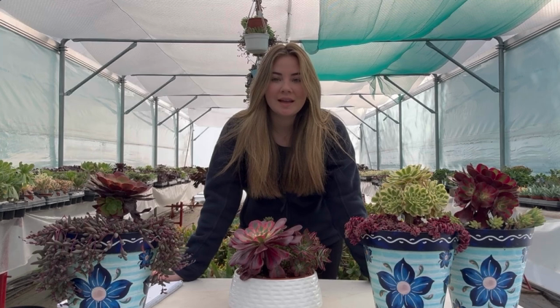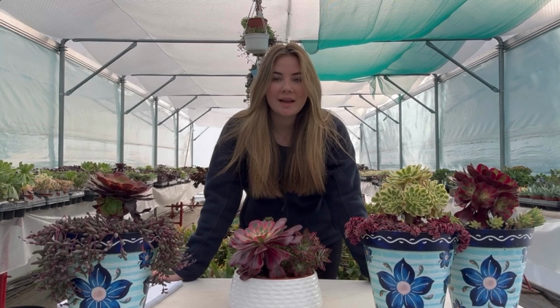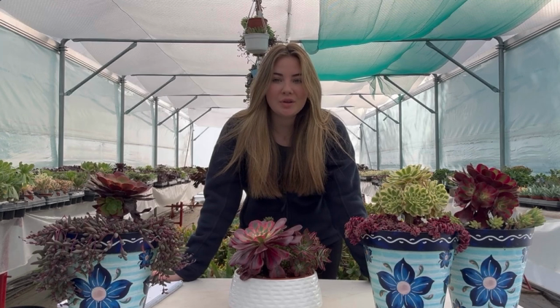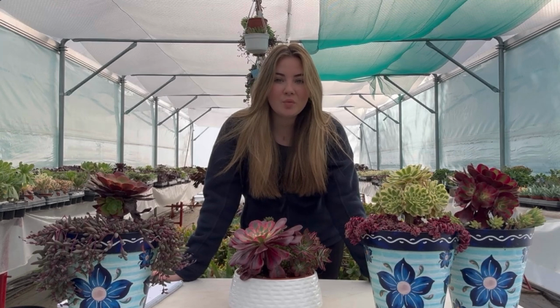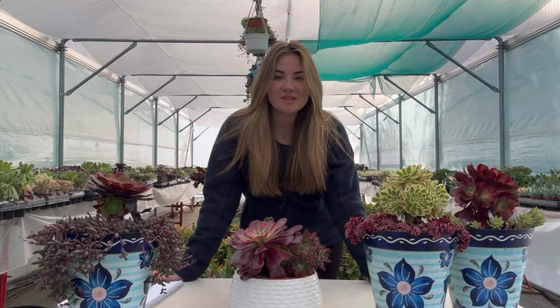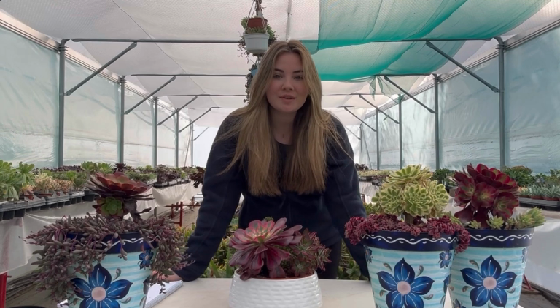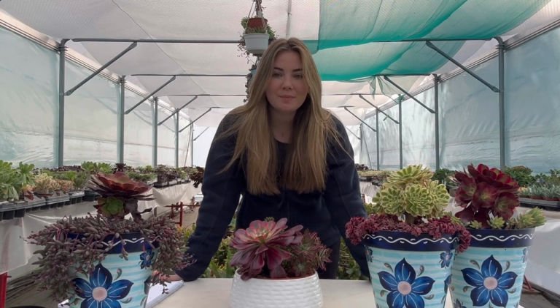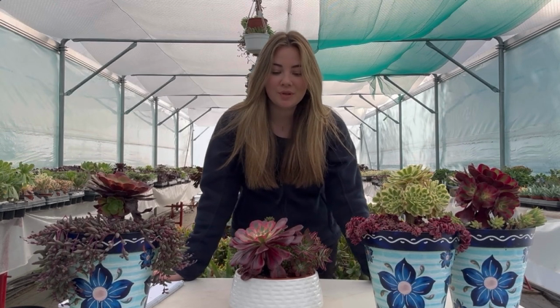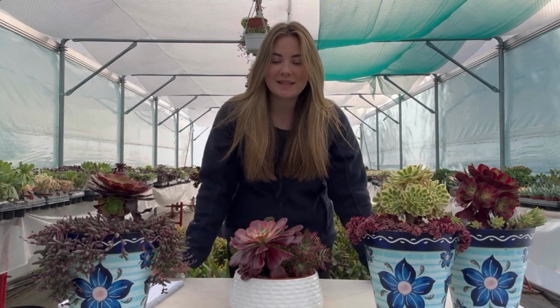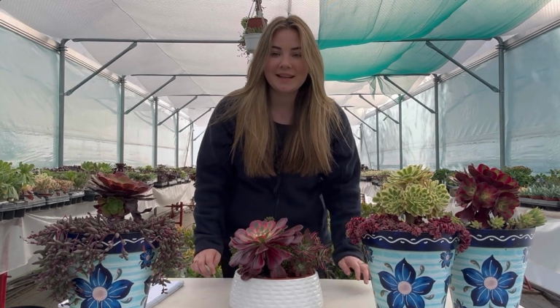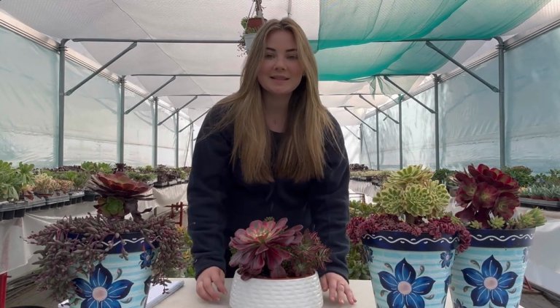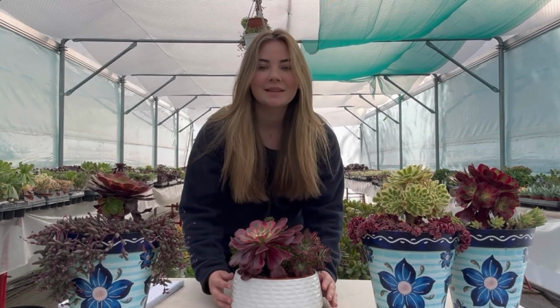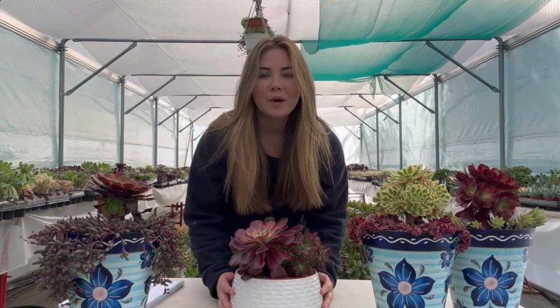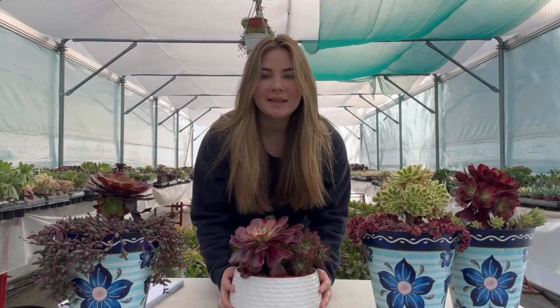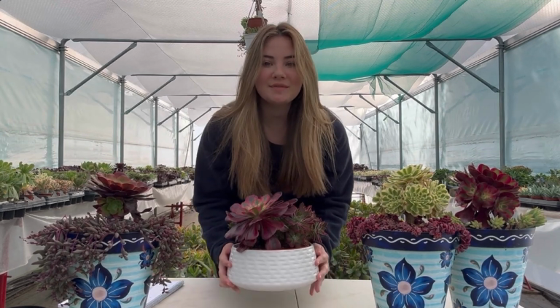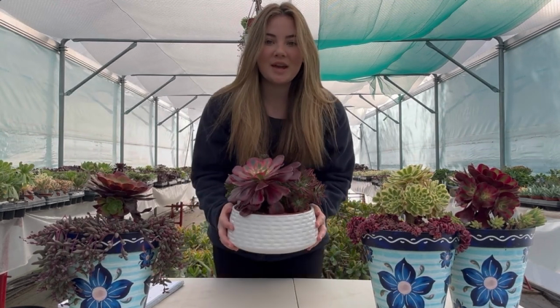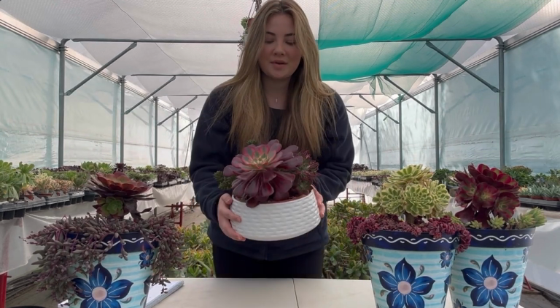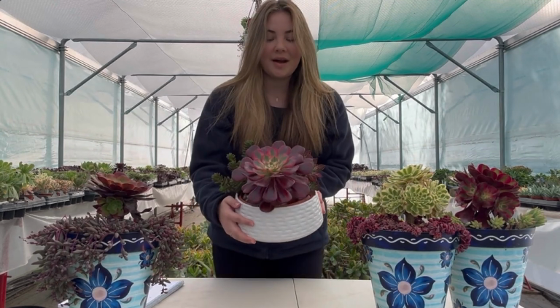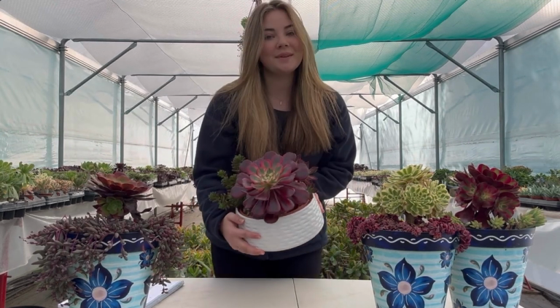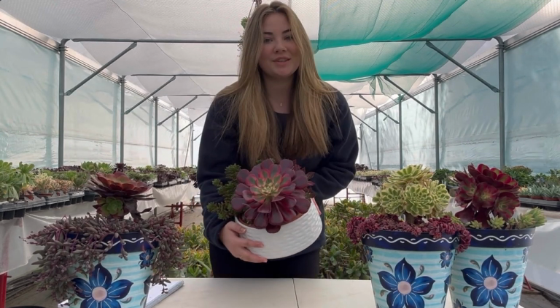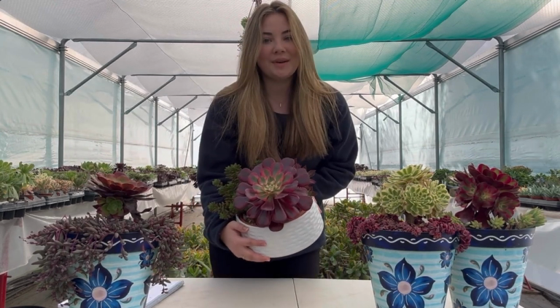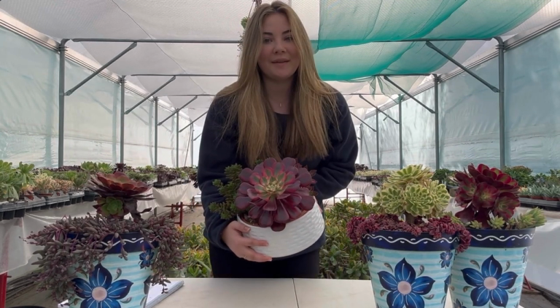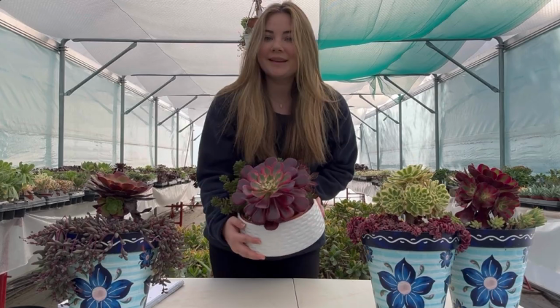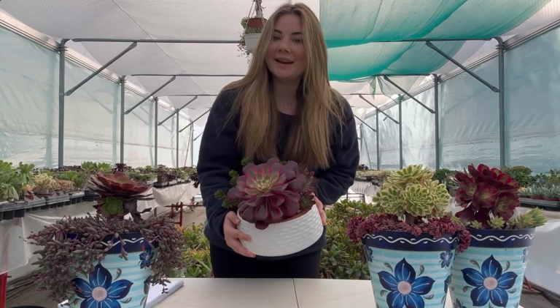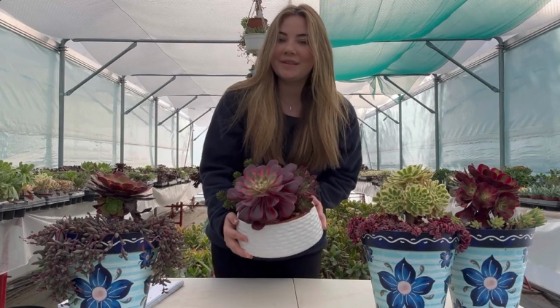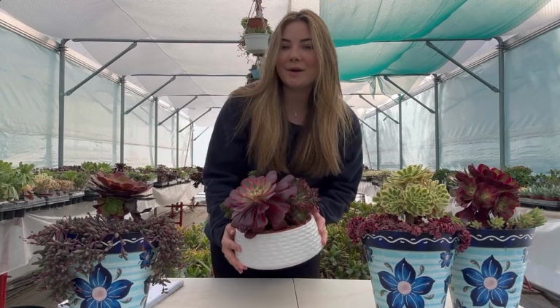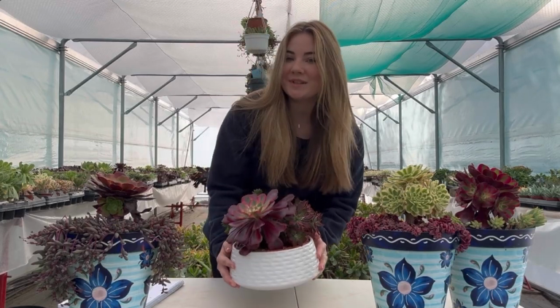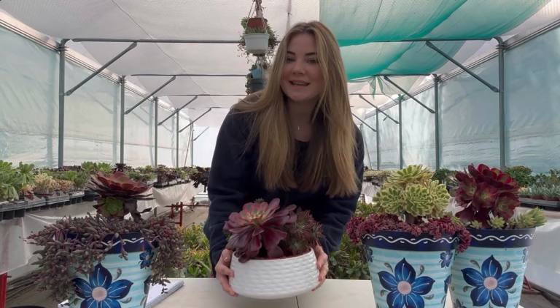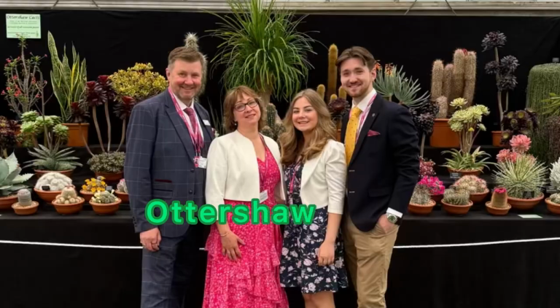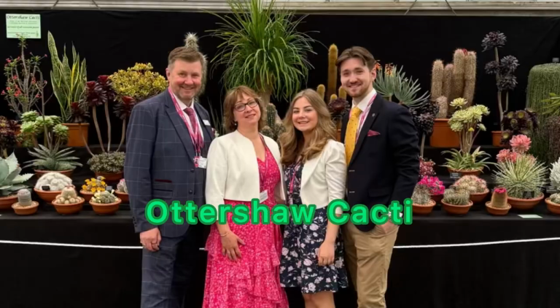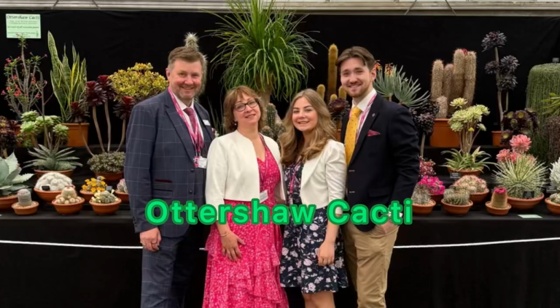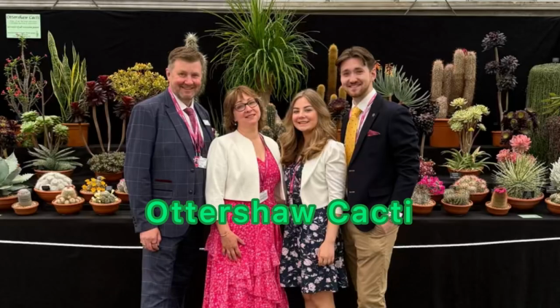Have you ever wondered how to repot your succulents? Well in this video I'm going to show you how. Hello, I'm Lottie and this is Autoshil Cacti.